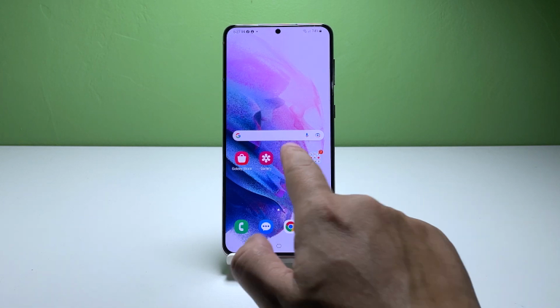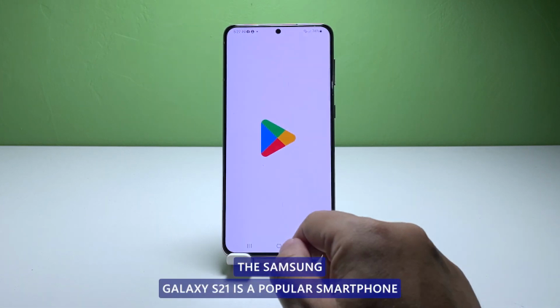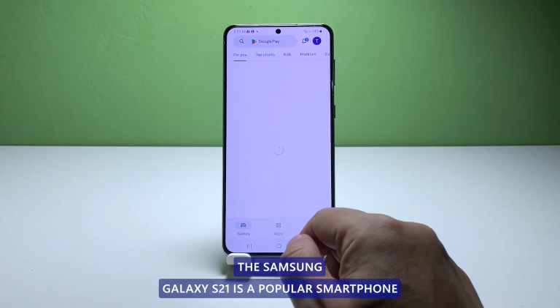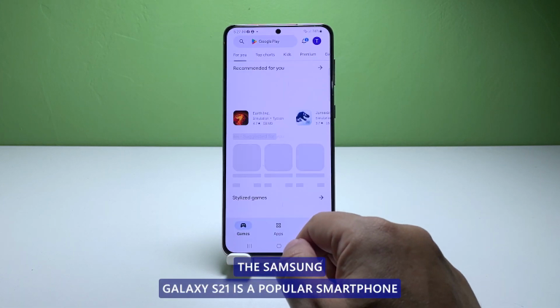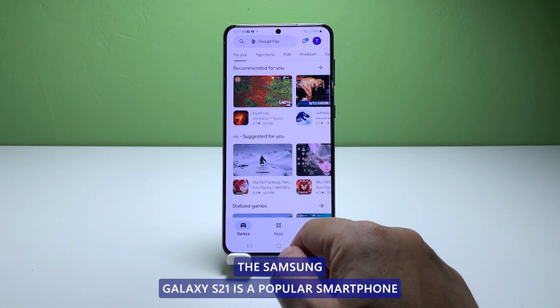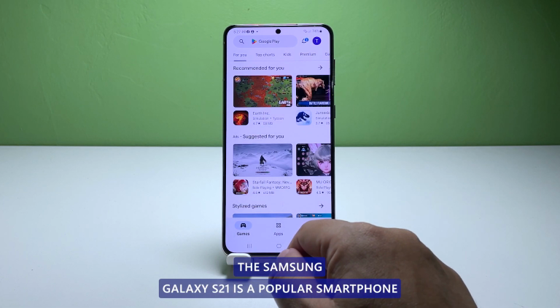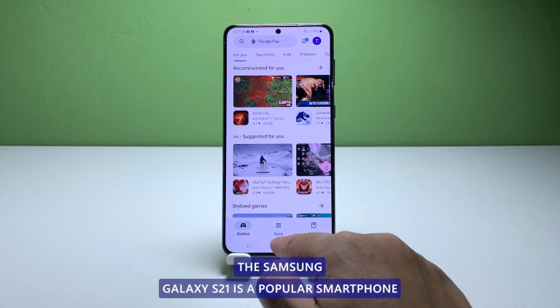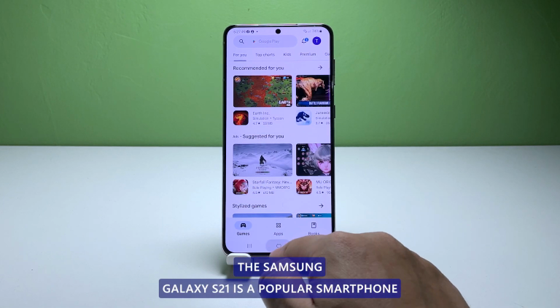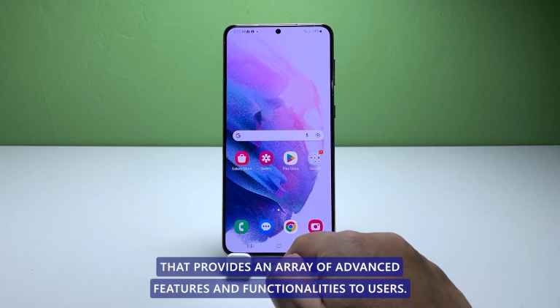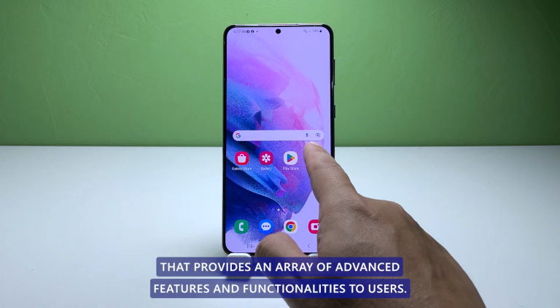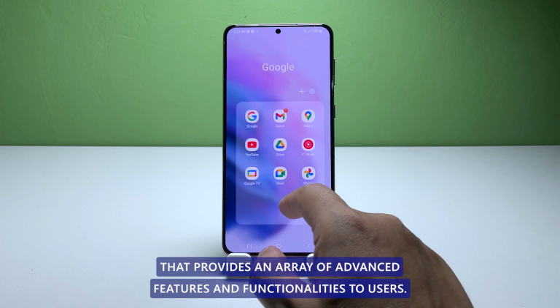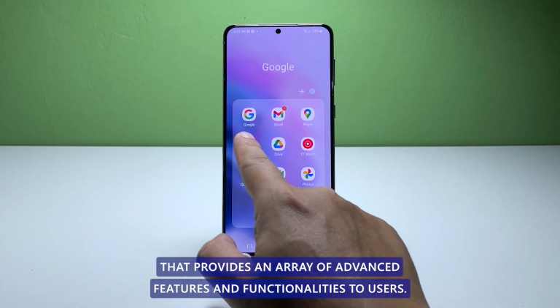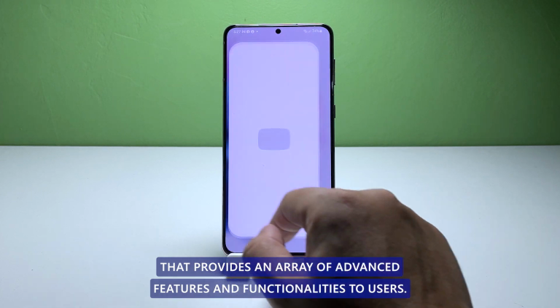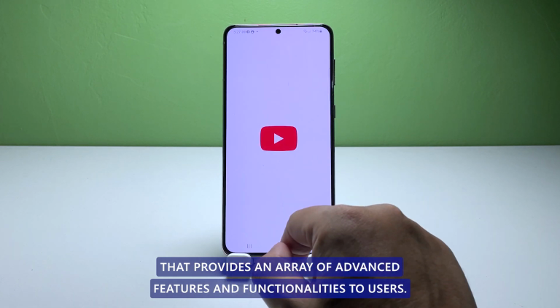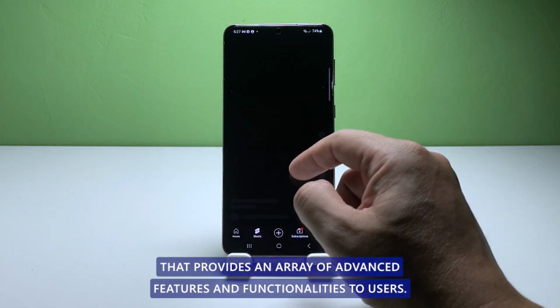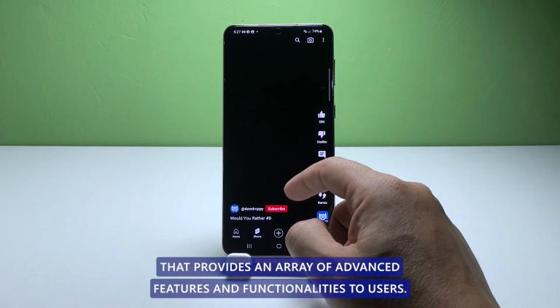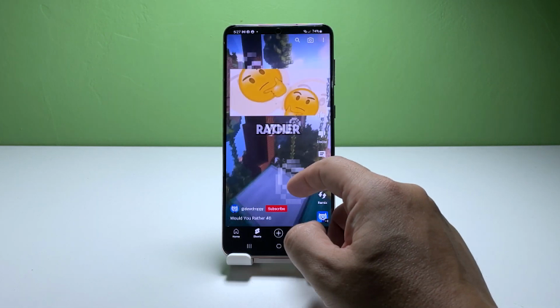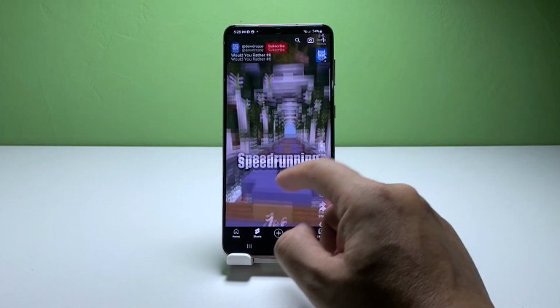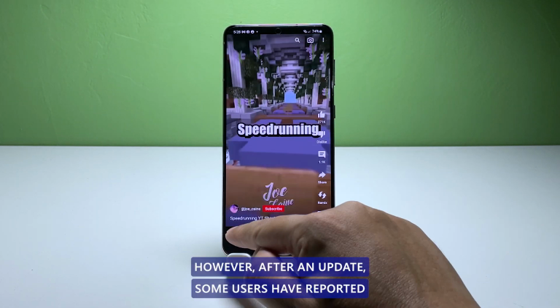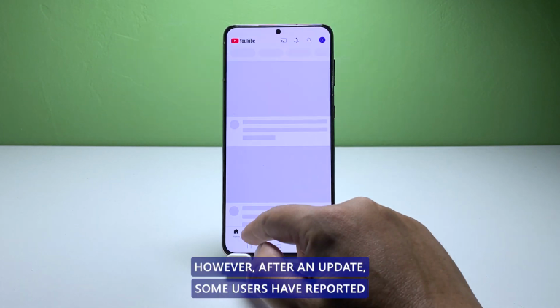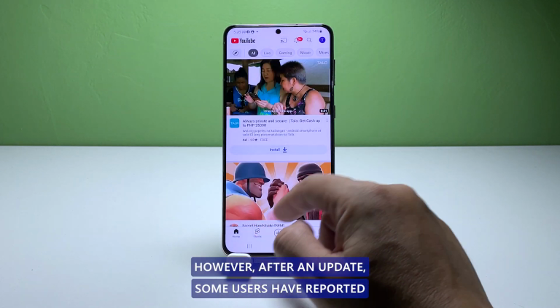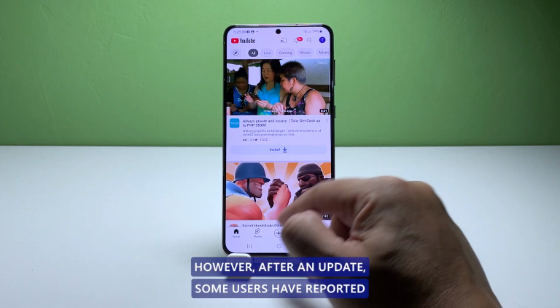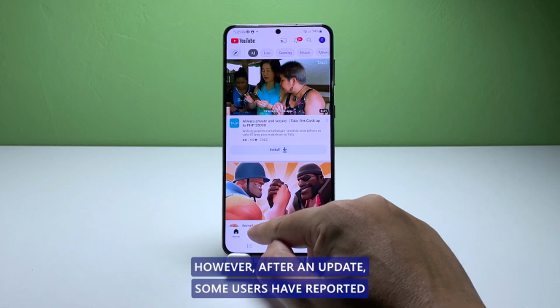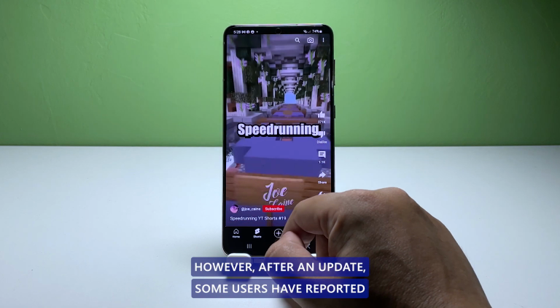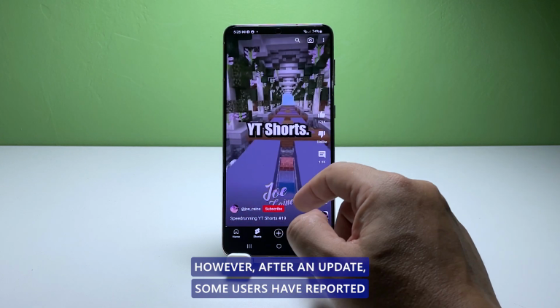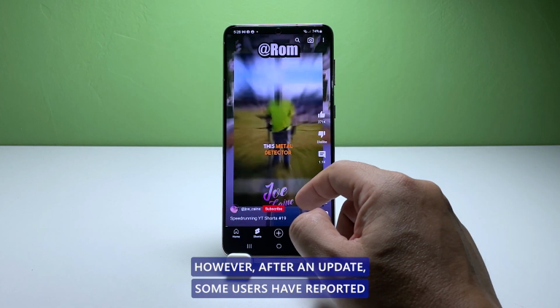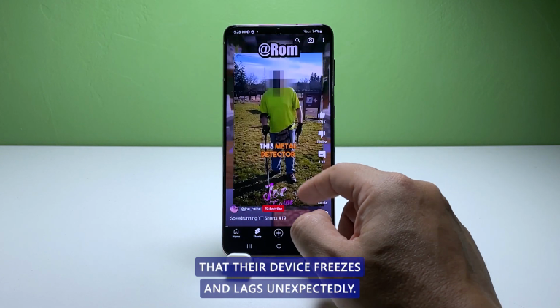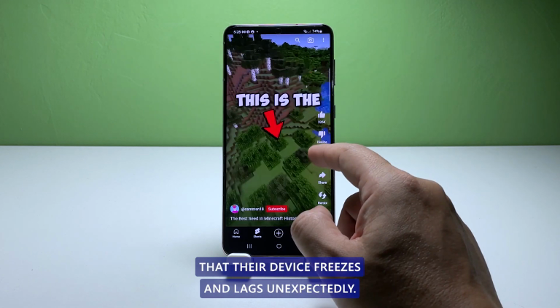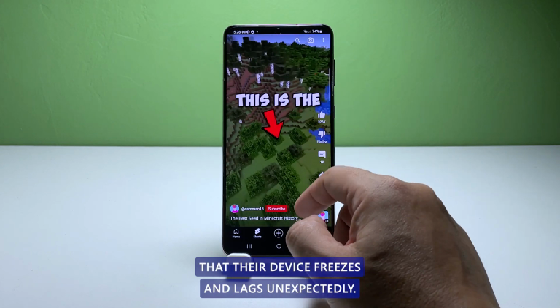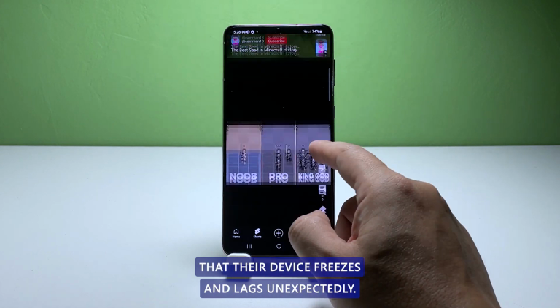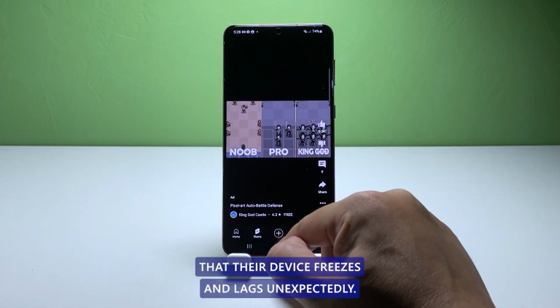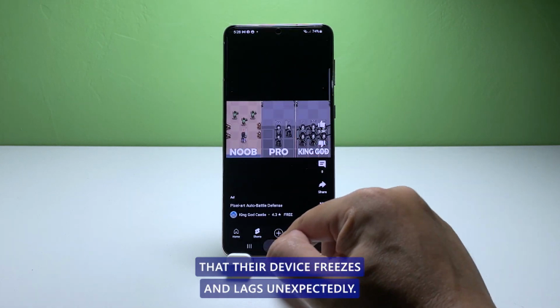The Samsung Galaxy S21 is a popular smartphone that provides an array of advanced features and functionalities to users. However, after an update, some users have reported that their device freezes and lags unexpectedly.